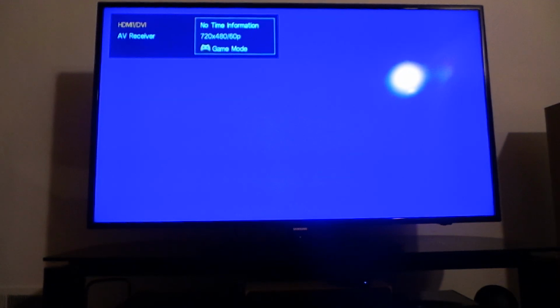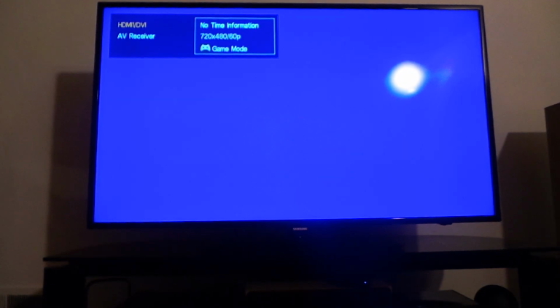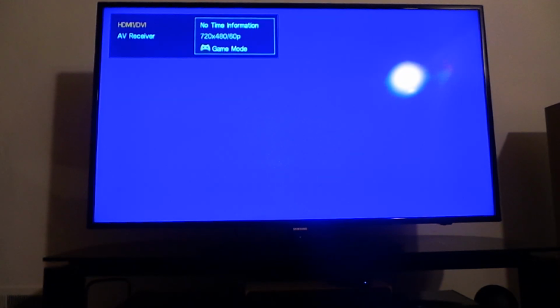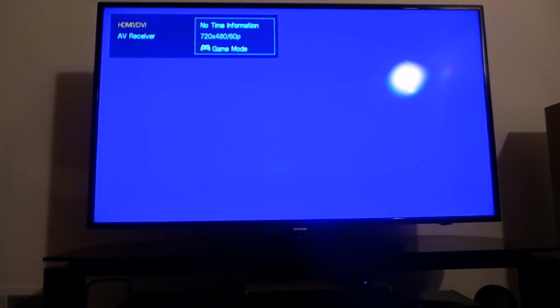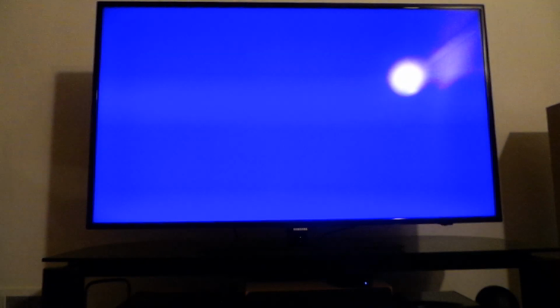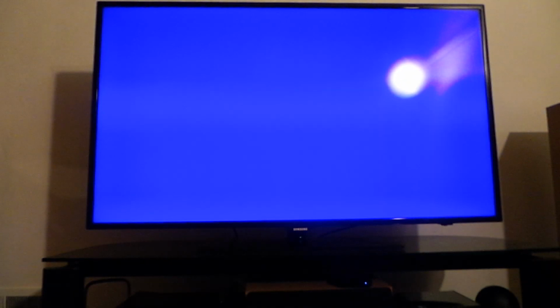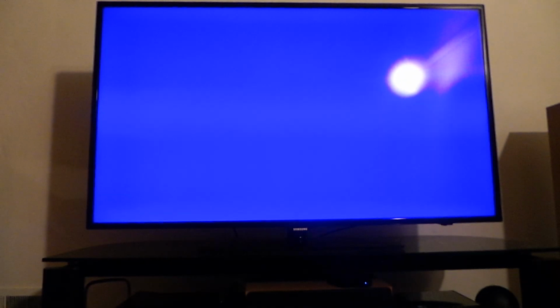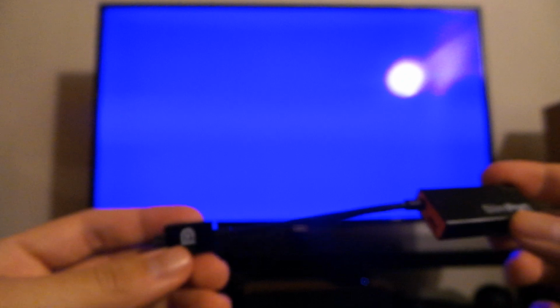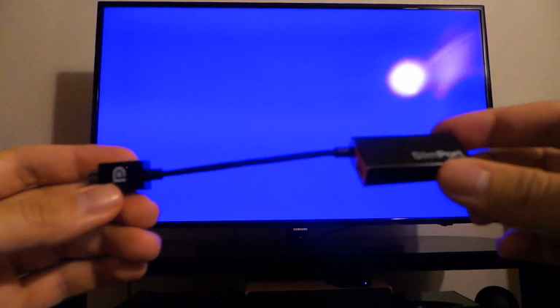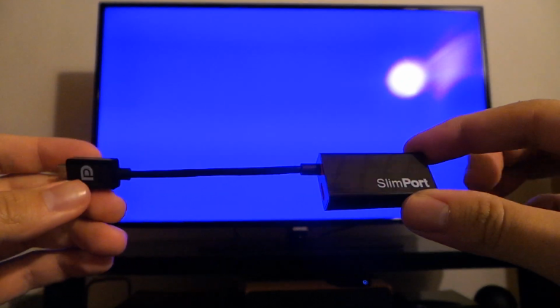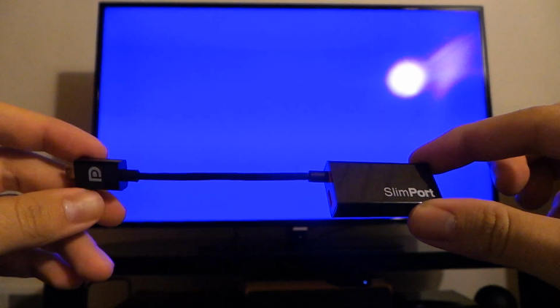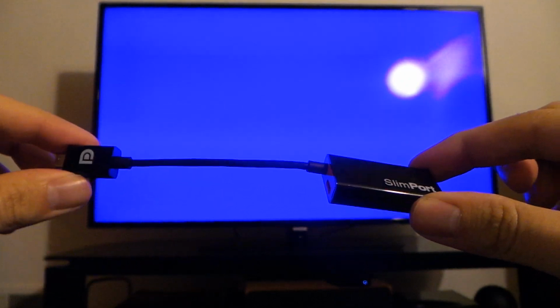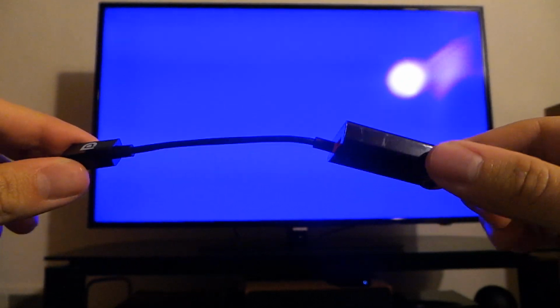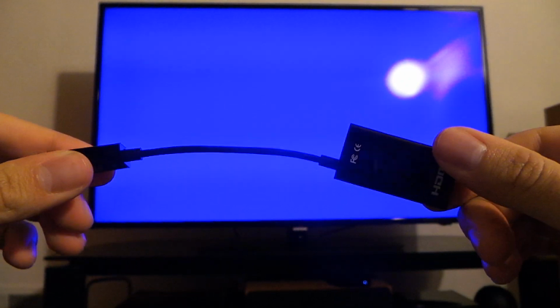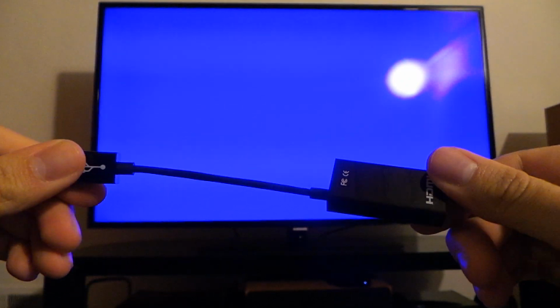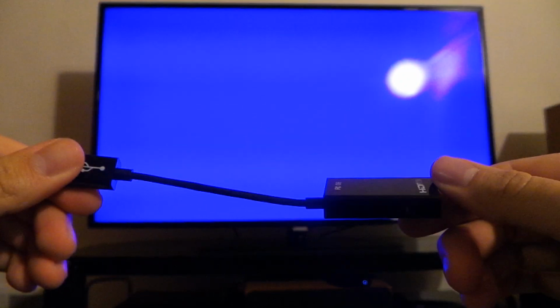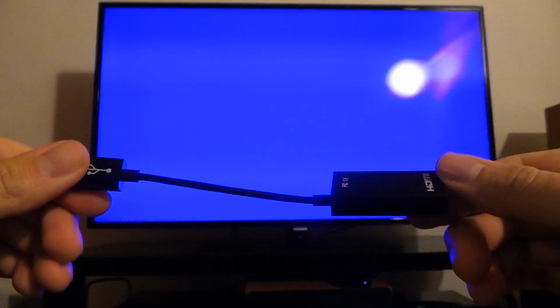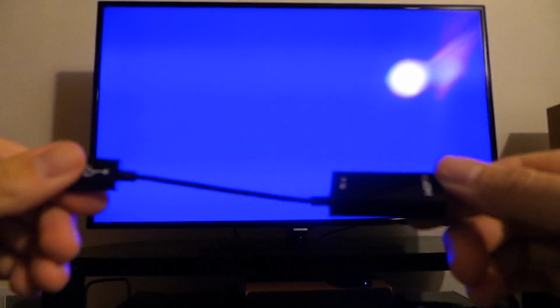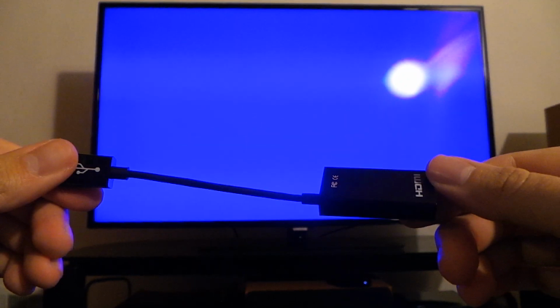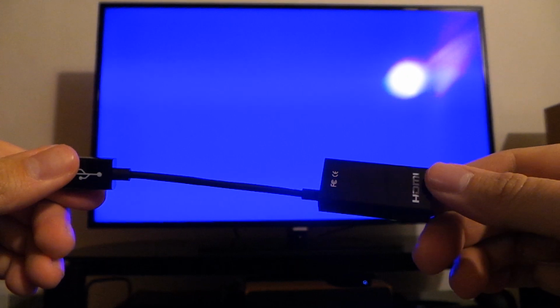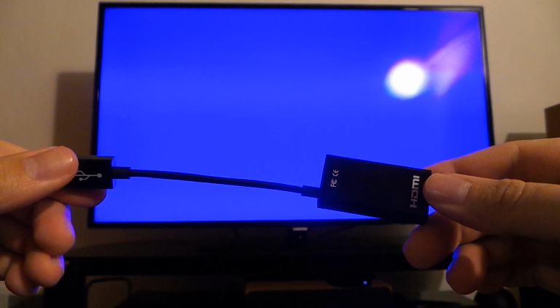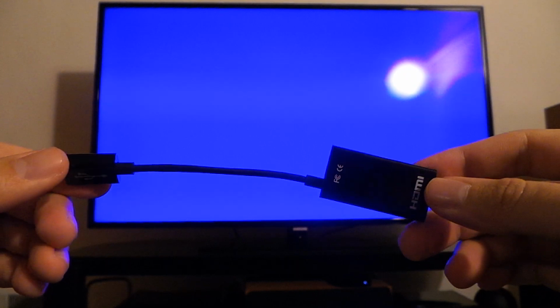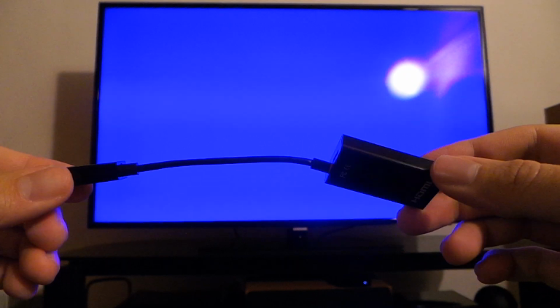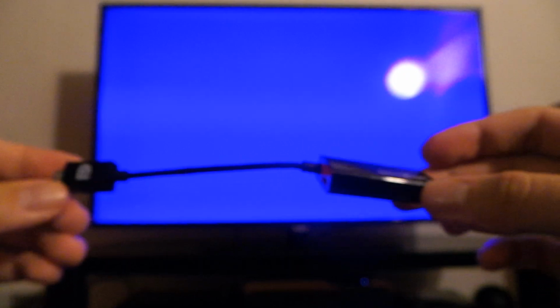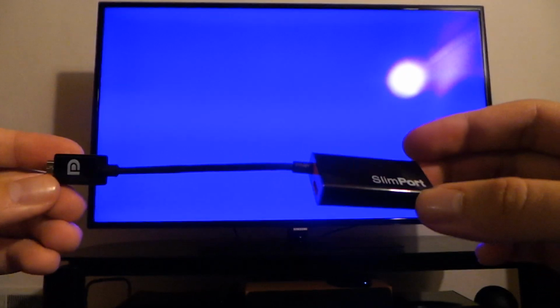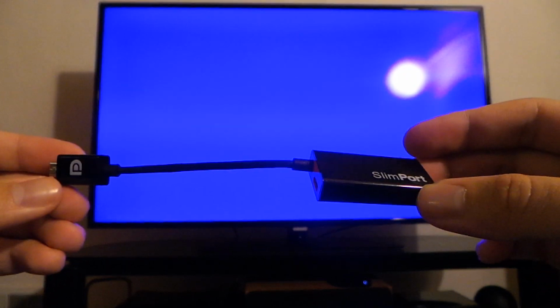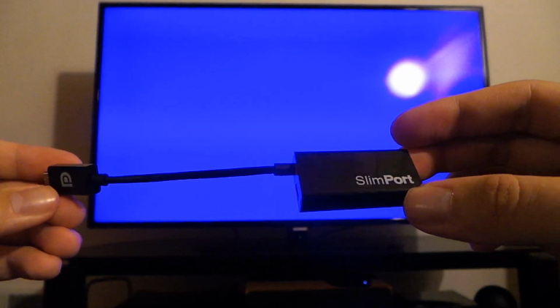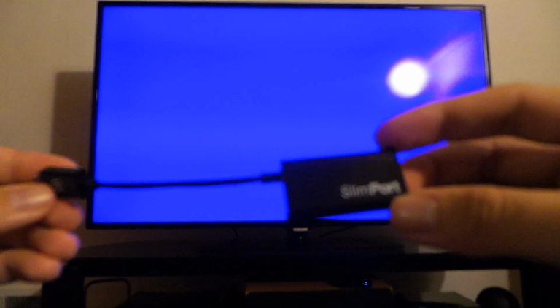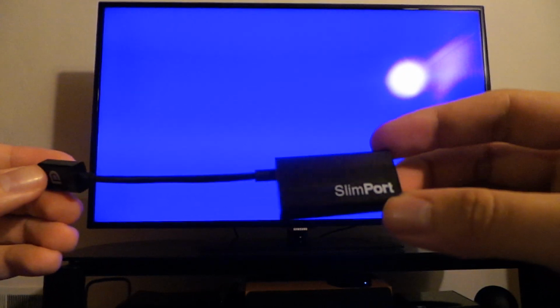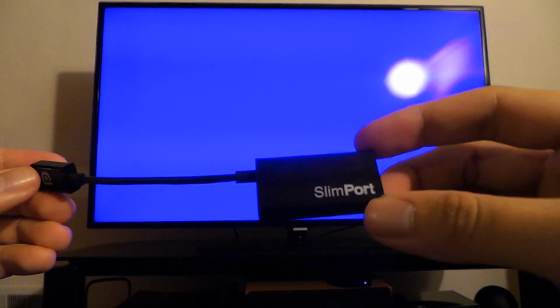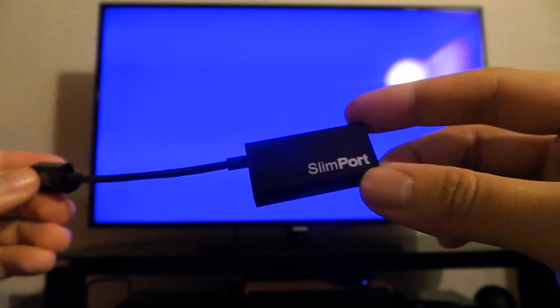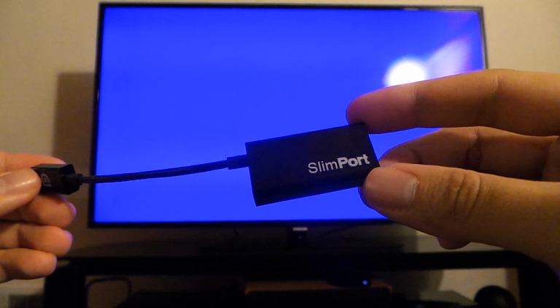Hi, this is Brian Klug with Inontech, and what I wanted to give a quick look at today is the Slimport adapter for HDMI. I just got this in — this is the first one. It came direct from Analogix, who is the company that made Slimport.